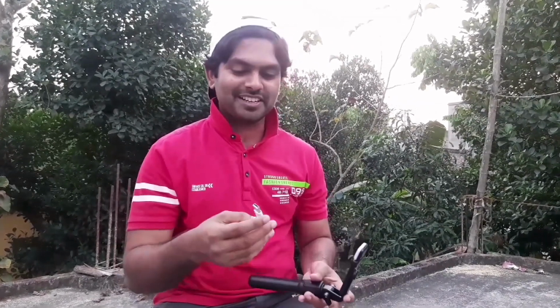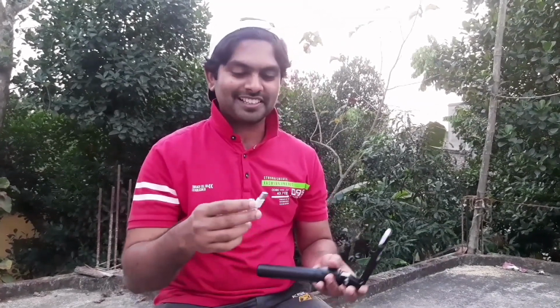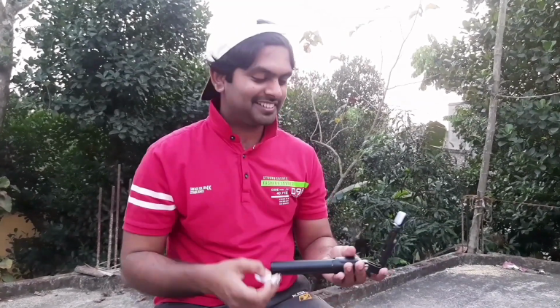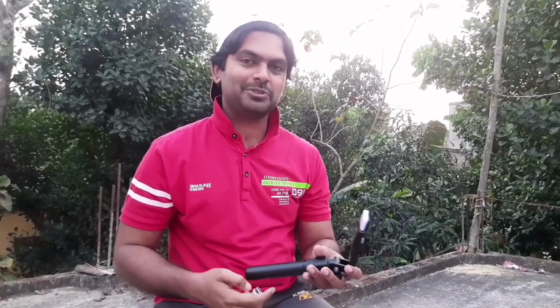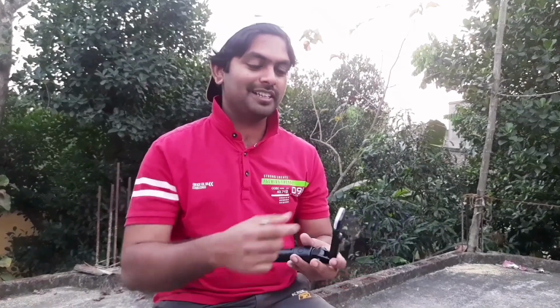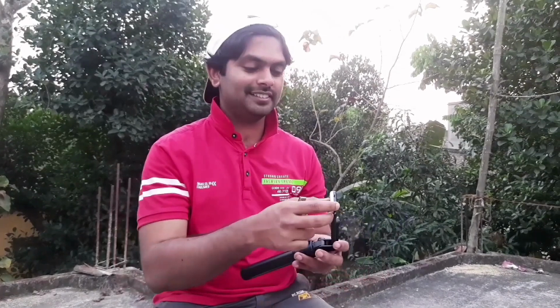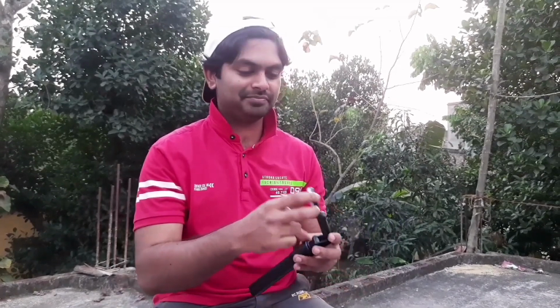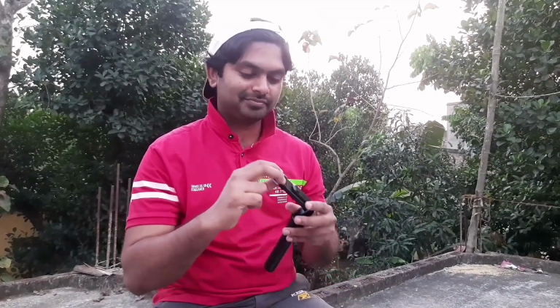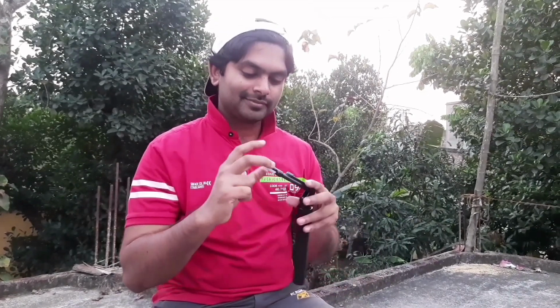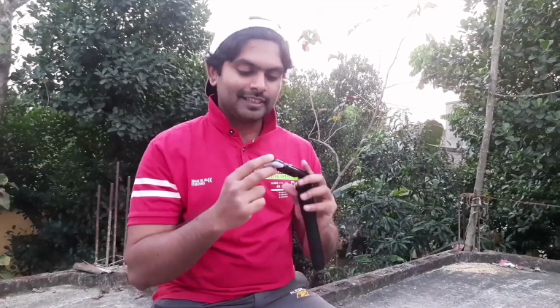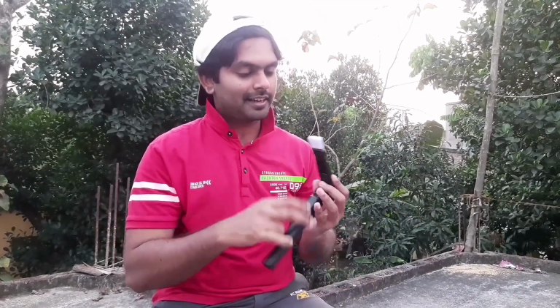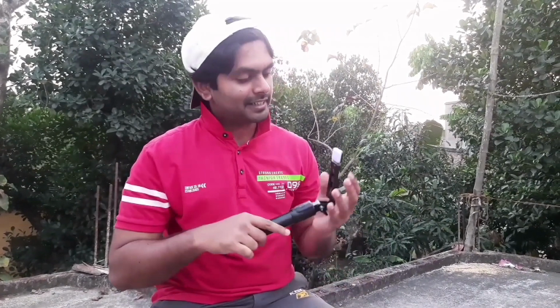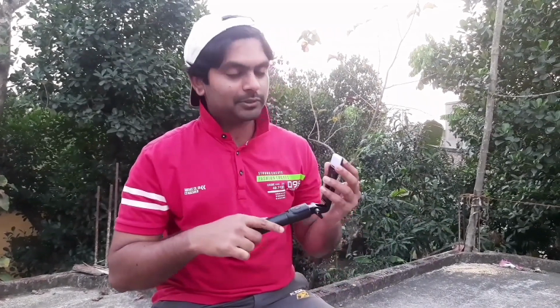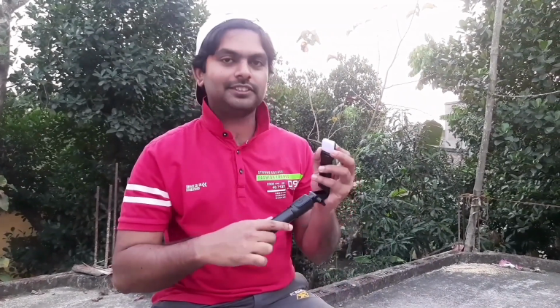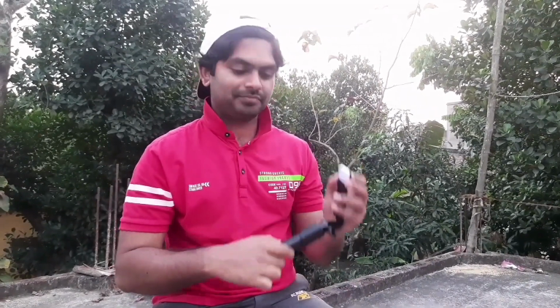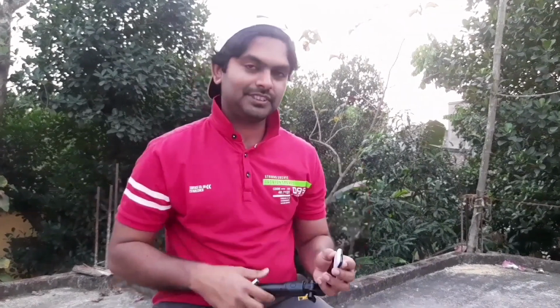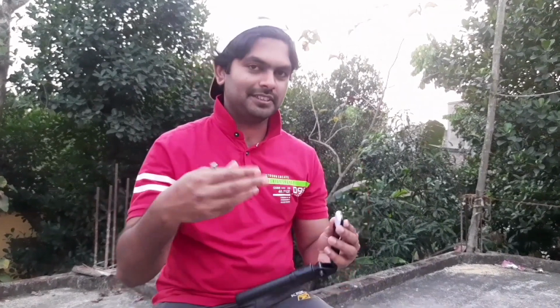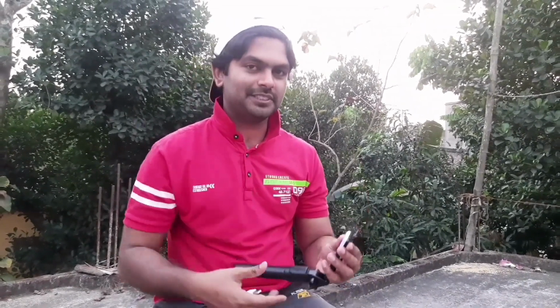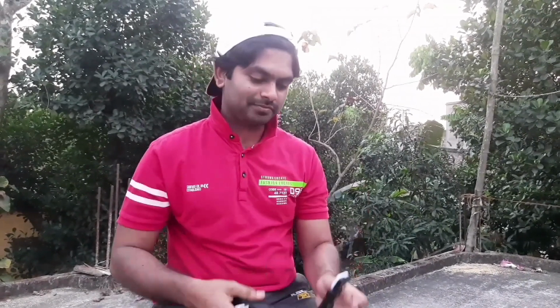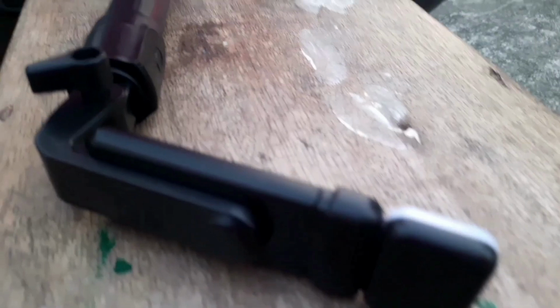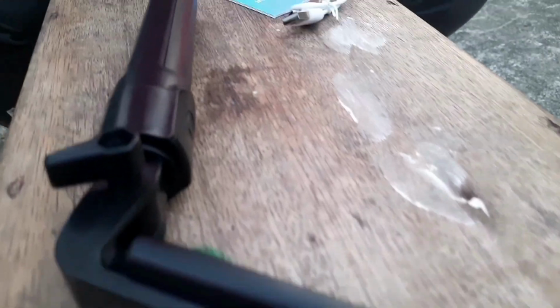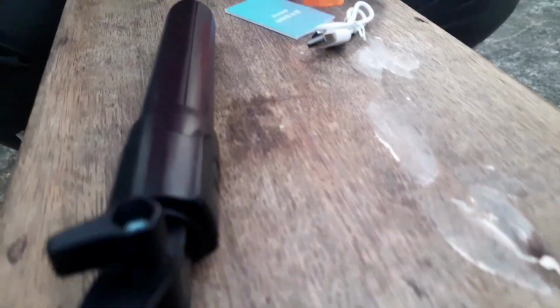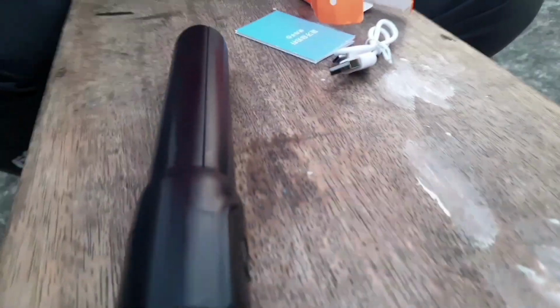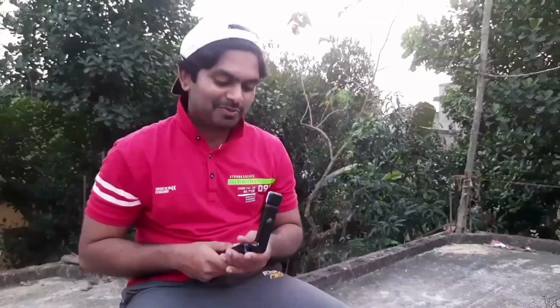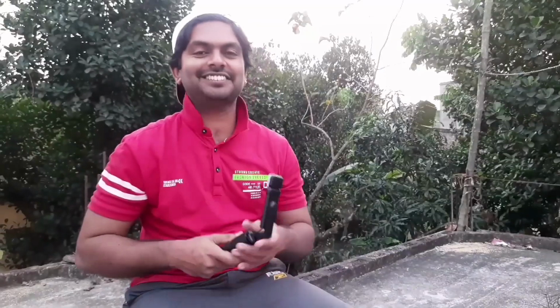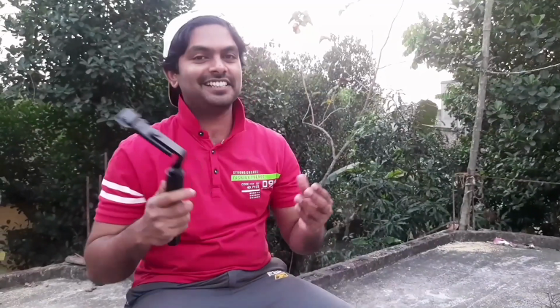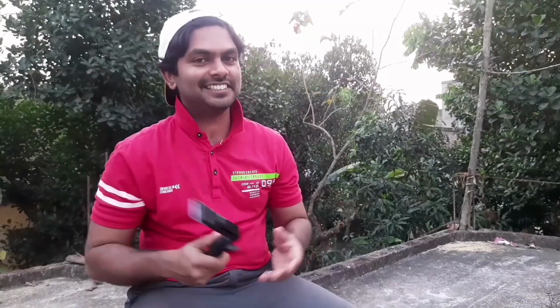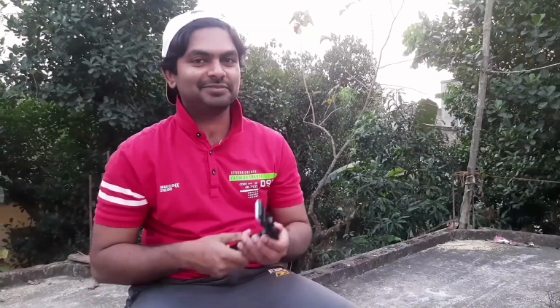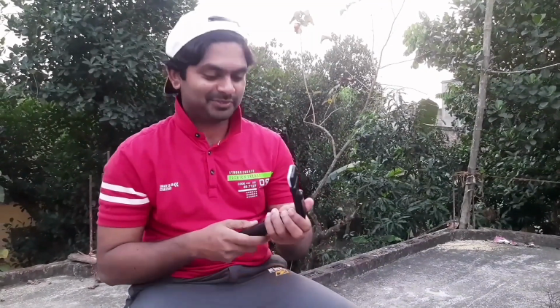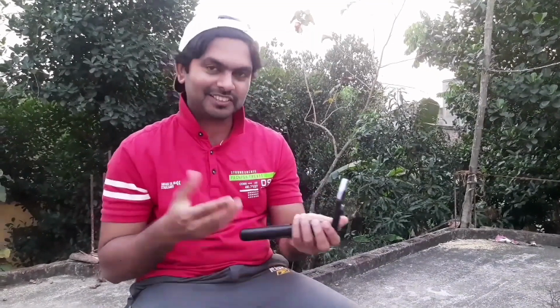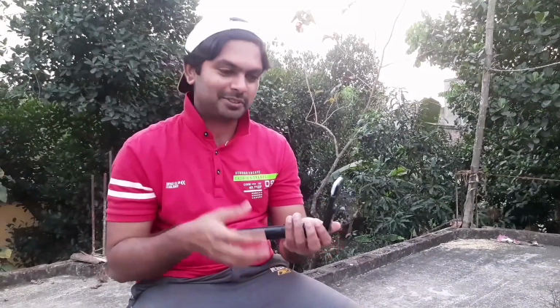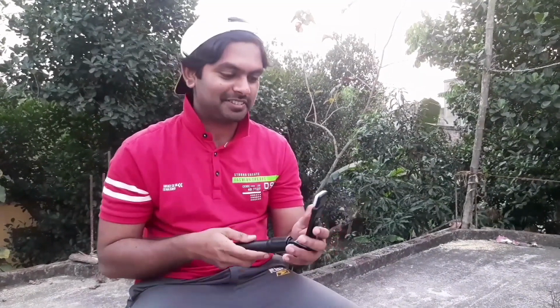This is the light — this is the flashlight. I will show you the details. I will show you the features.